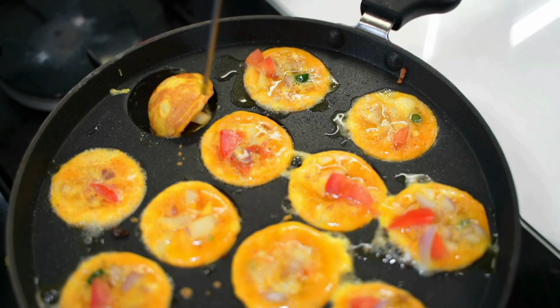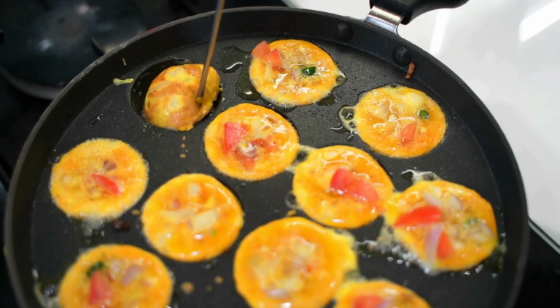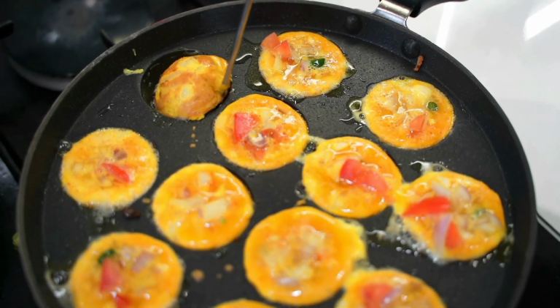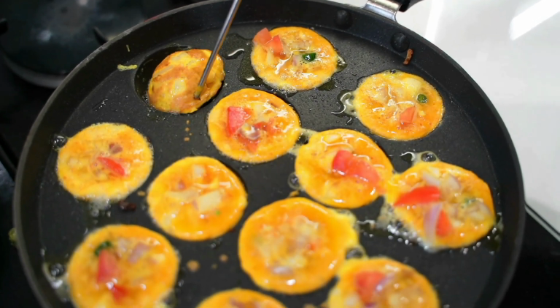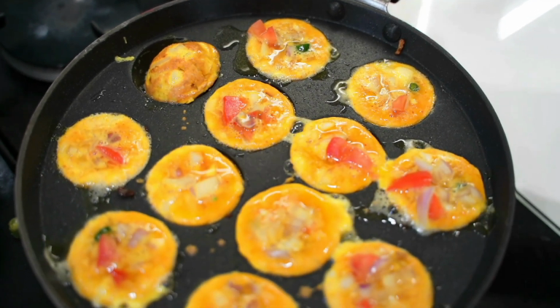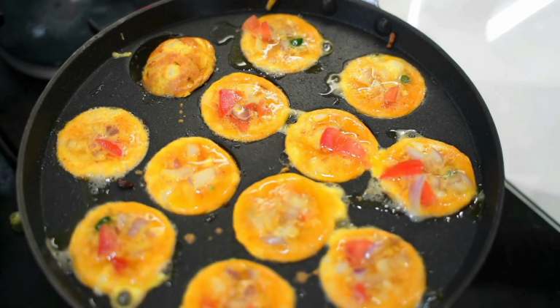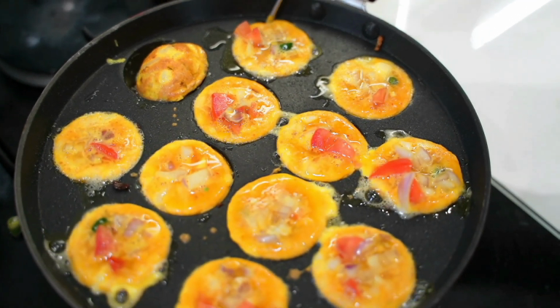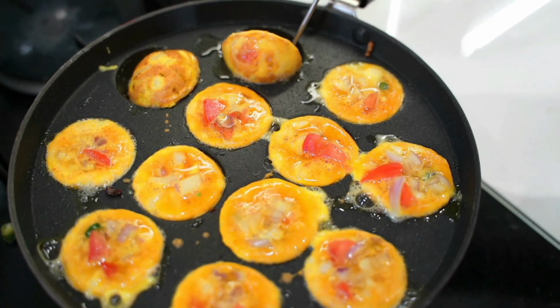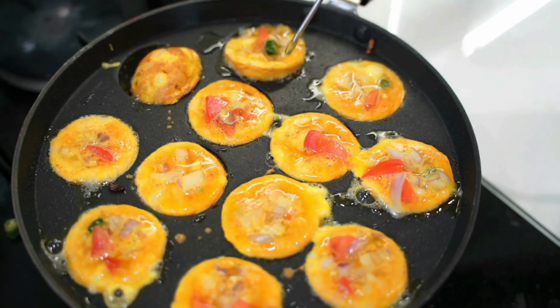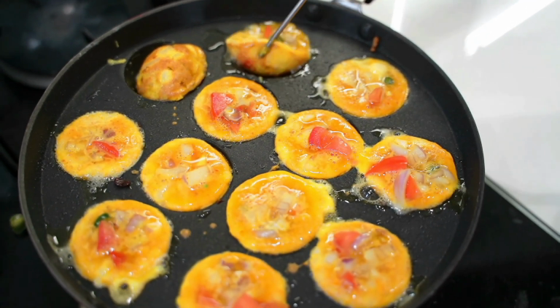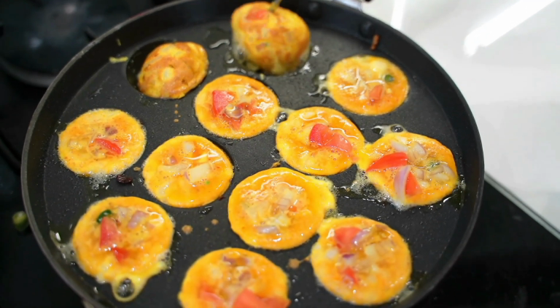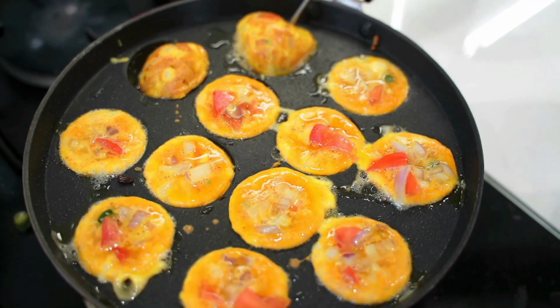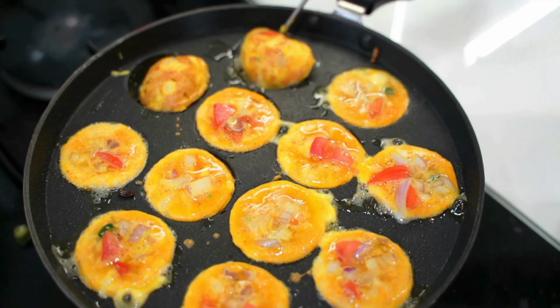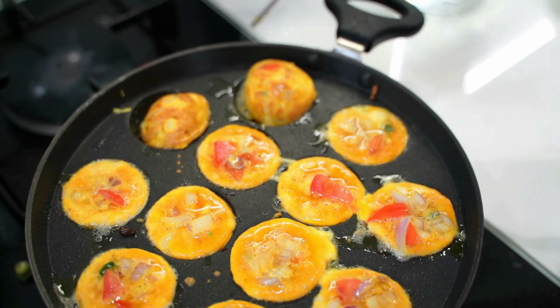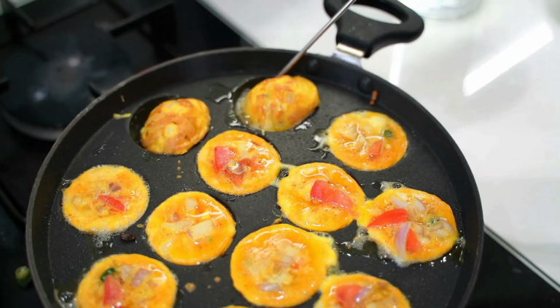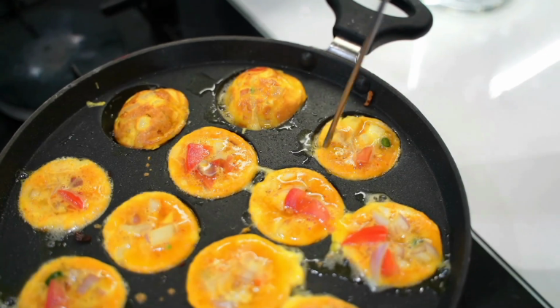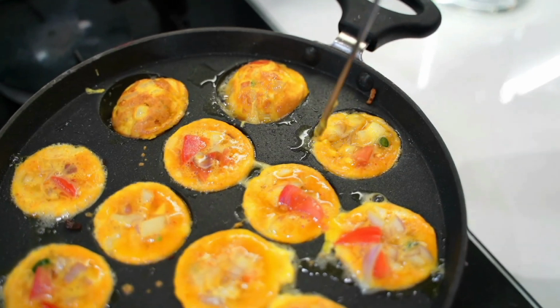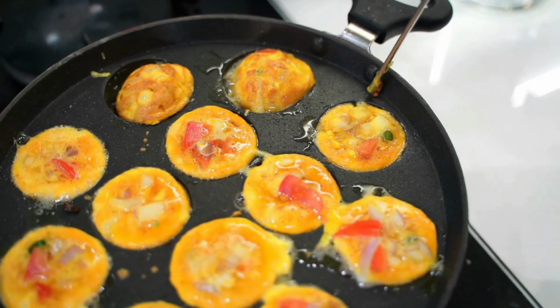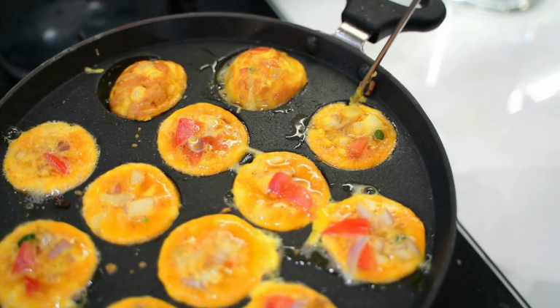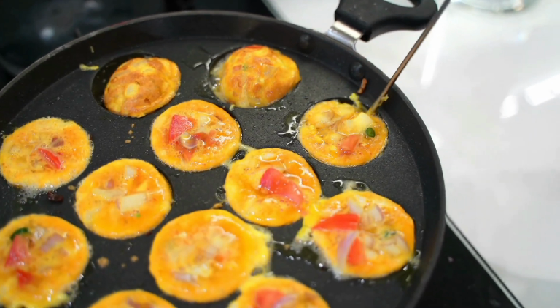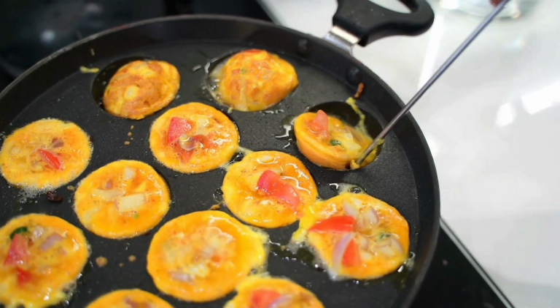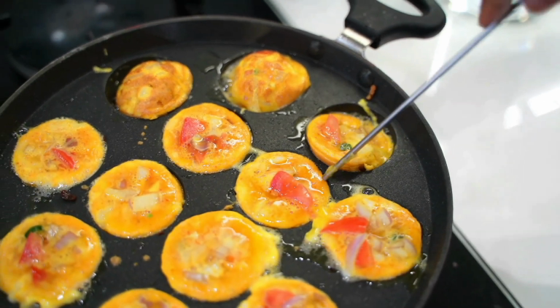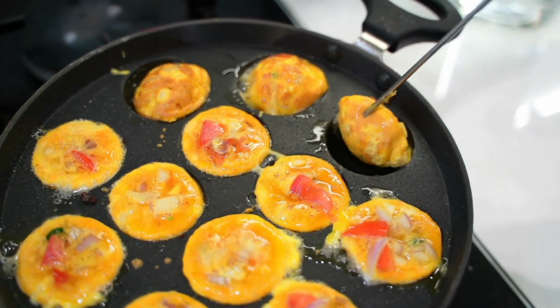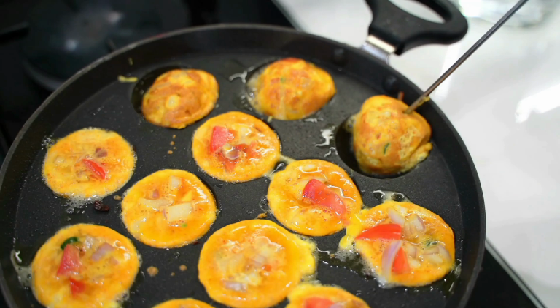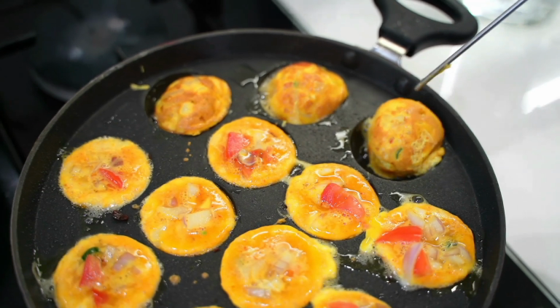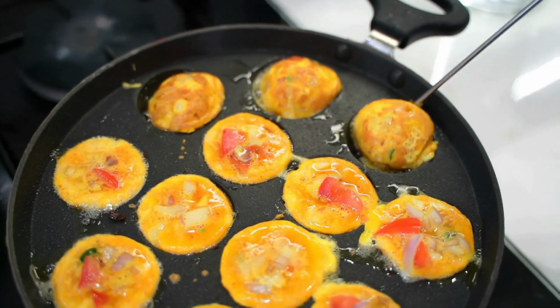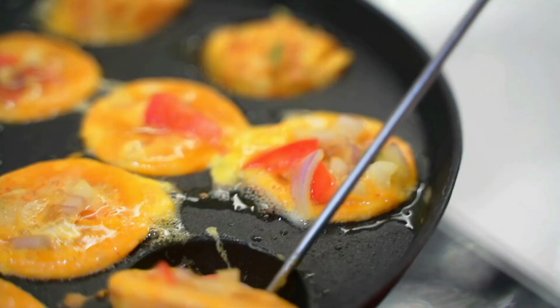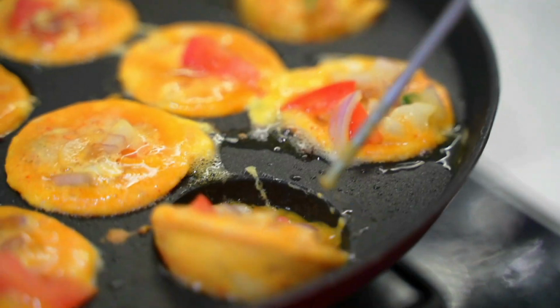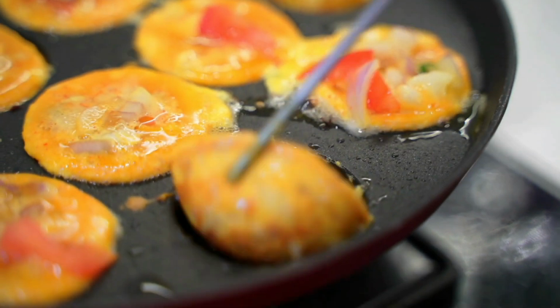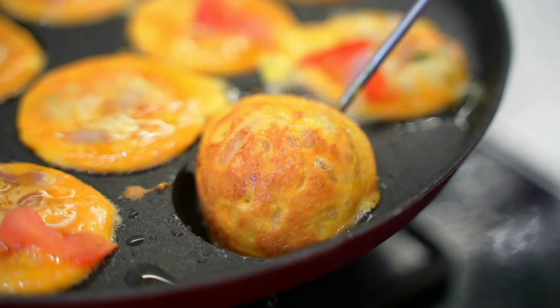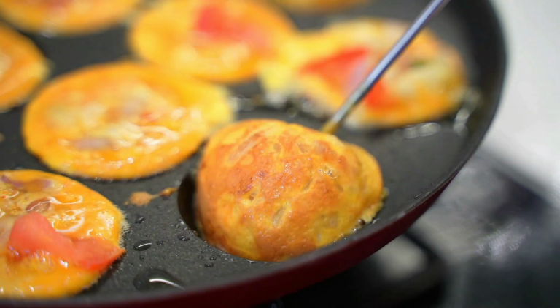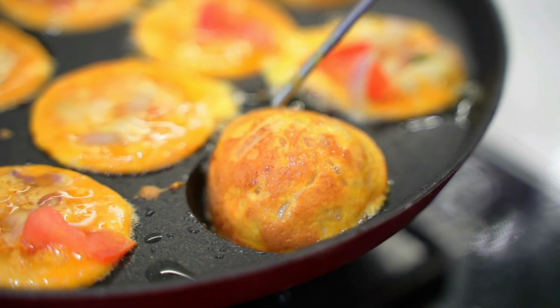Hello friends, welcome back to my channel Living Flavors with Sunita. In this video, I am going to show you how to make egg paniaram. You can serve this as a starter or you can also pack this for your kids' lunch box. It's a very simple recipe. Come on, let's get started.